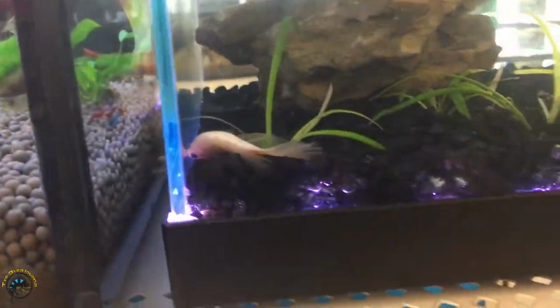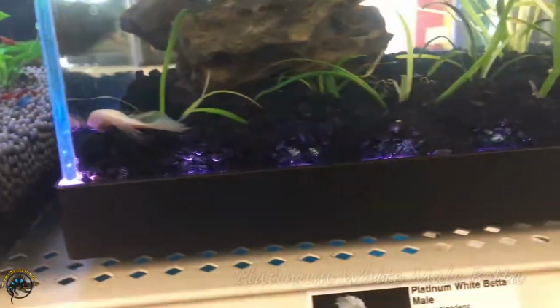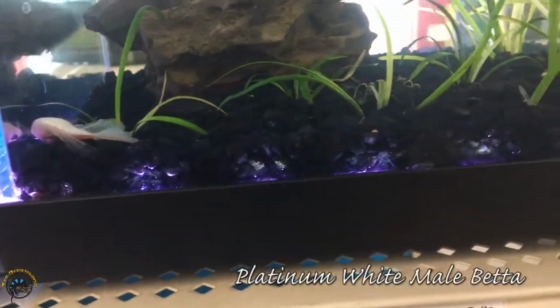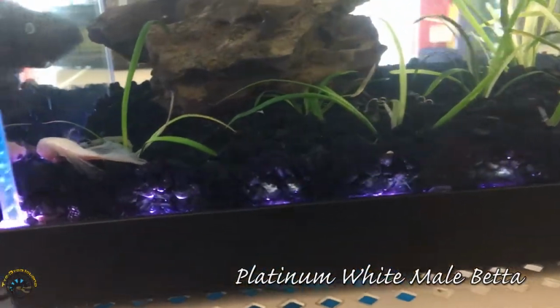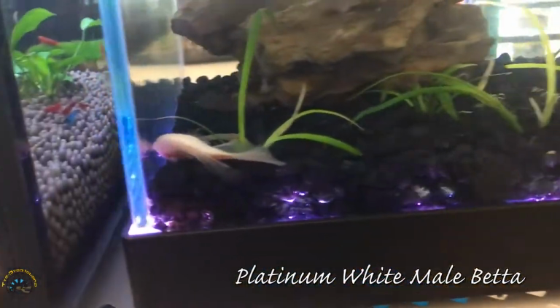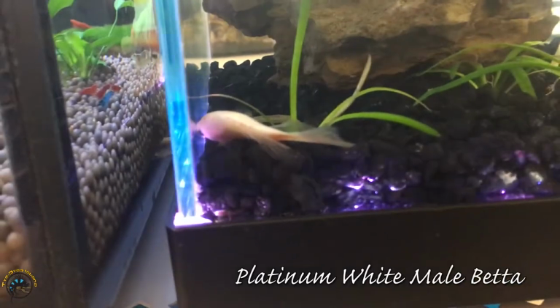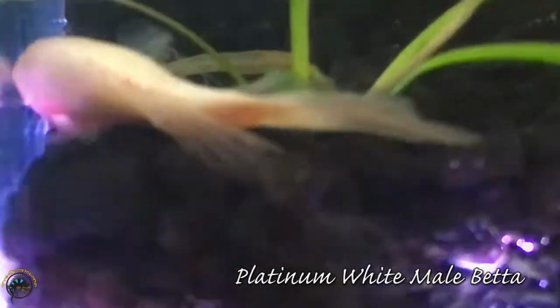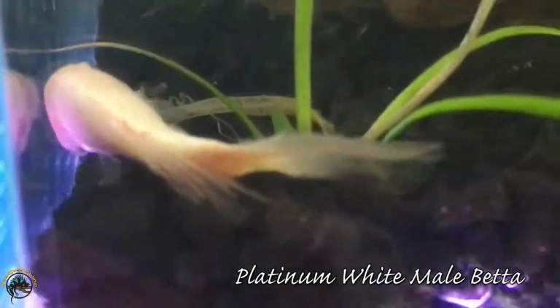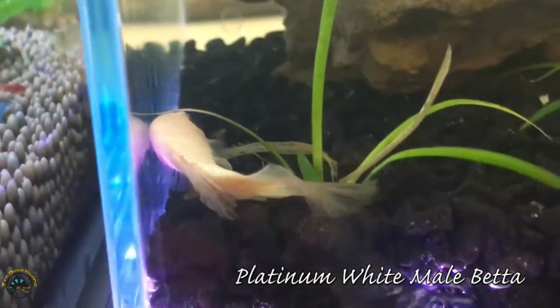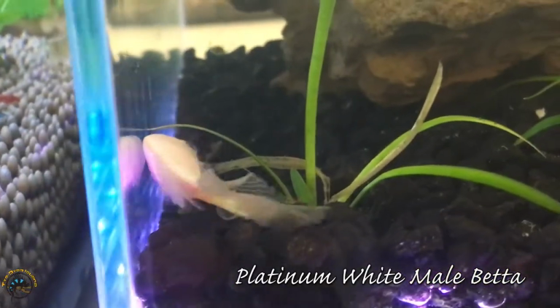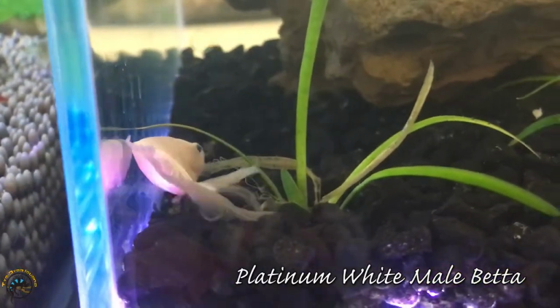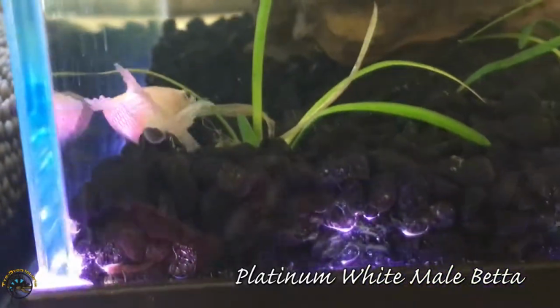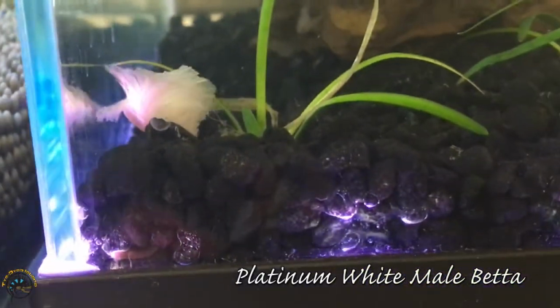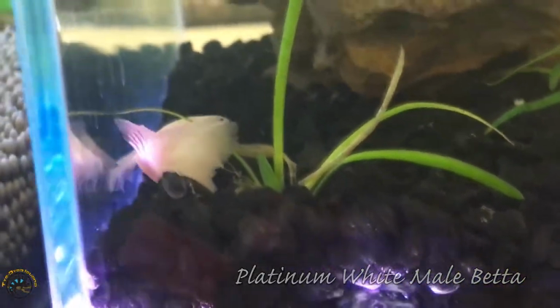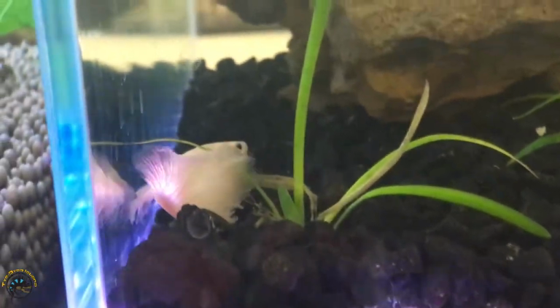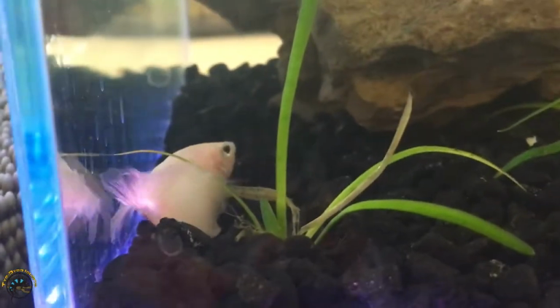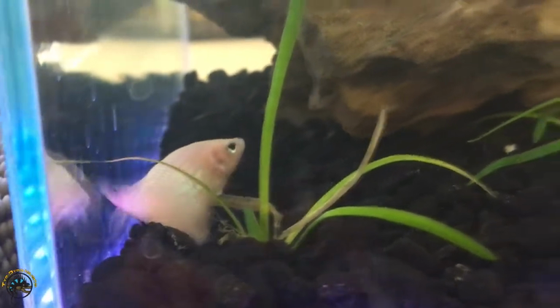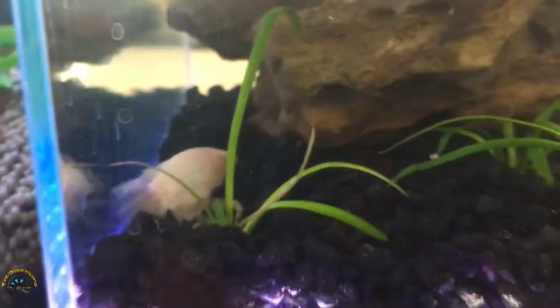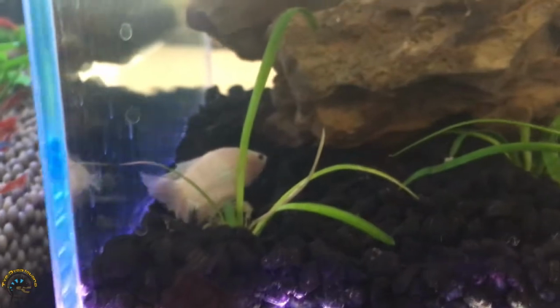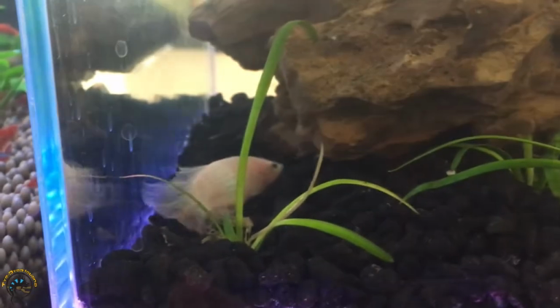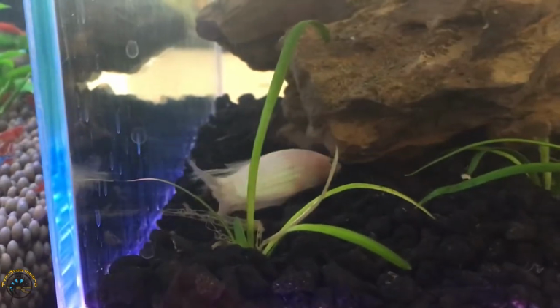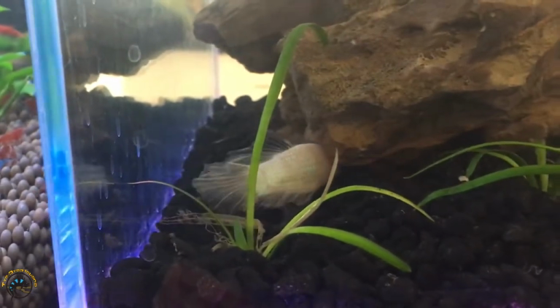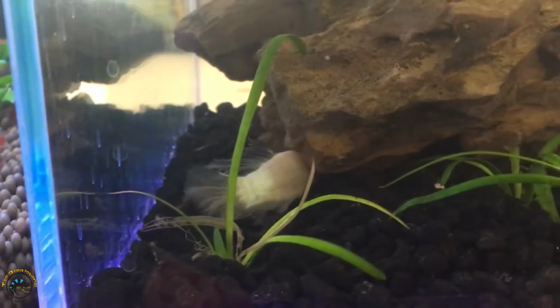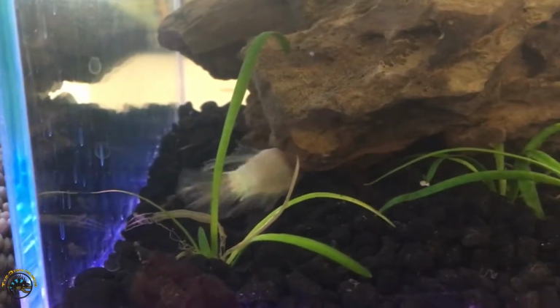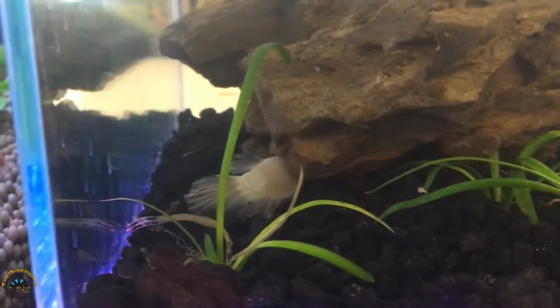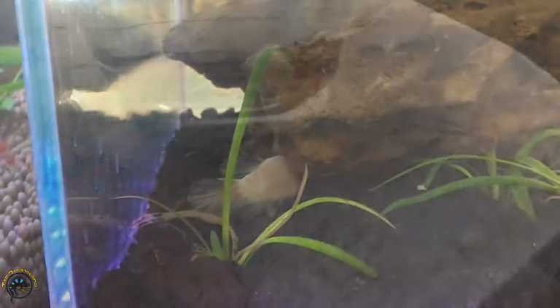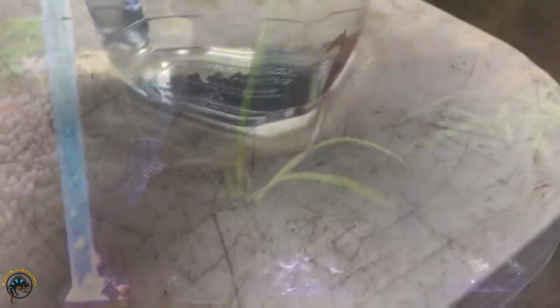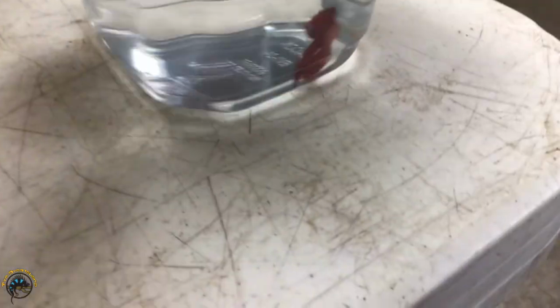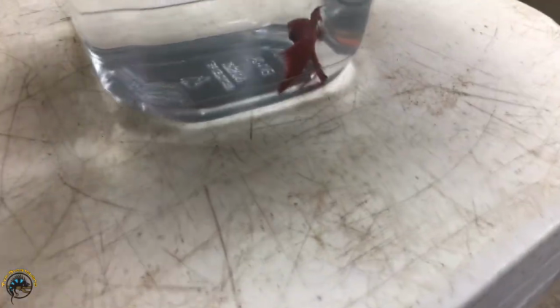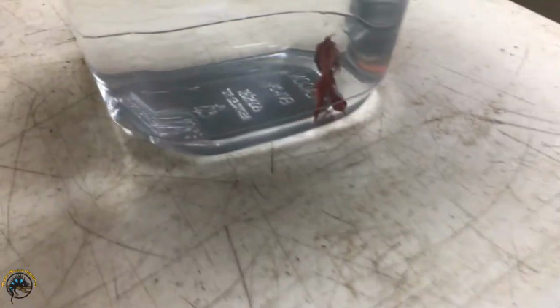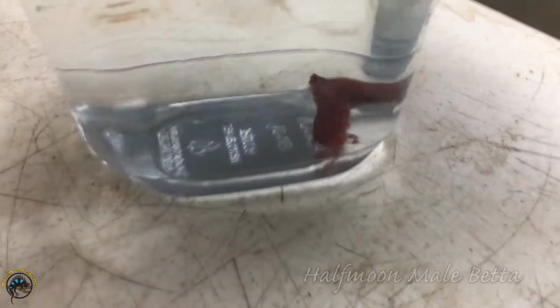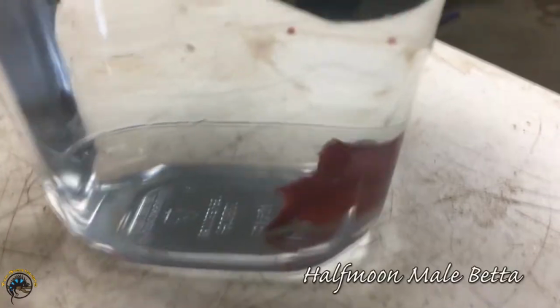Here's the platinum white betta — he's trying to hide. And here's a nice half moon betta.